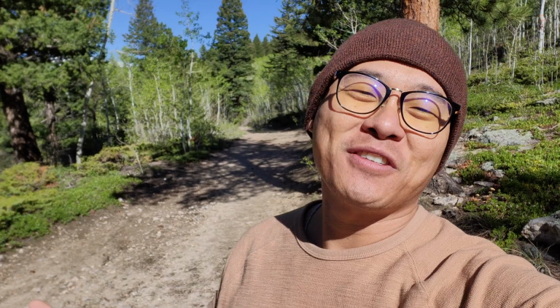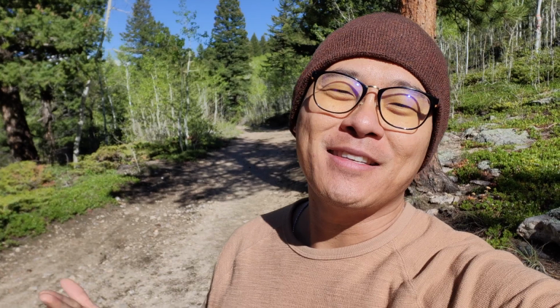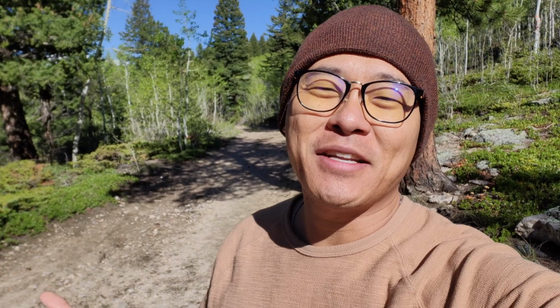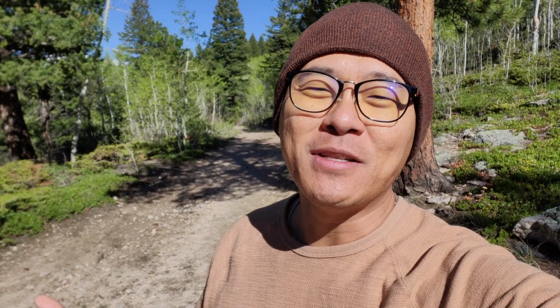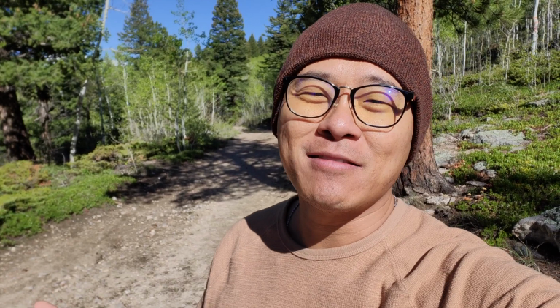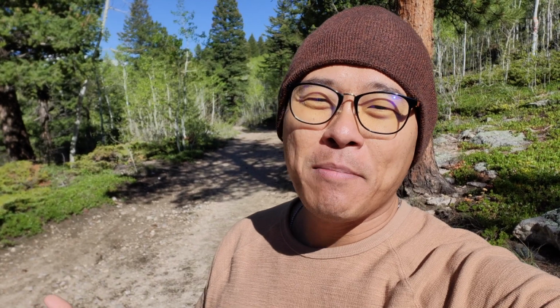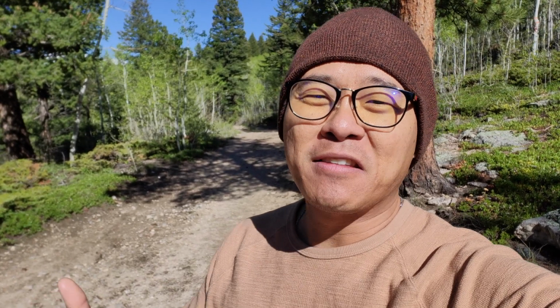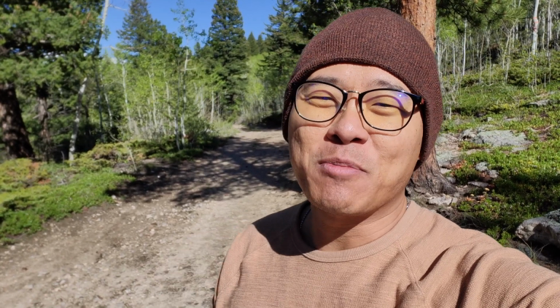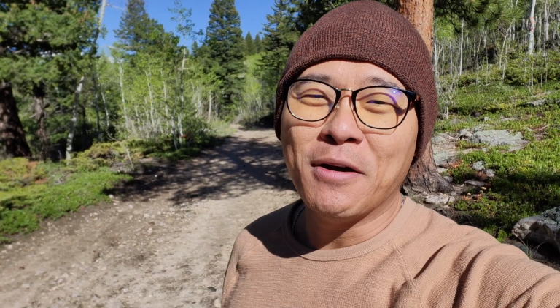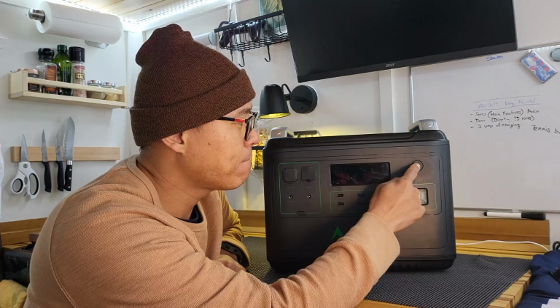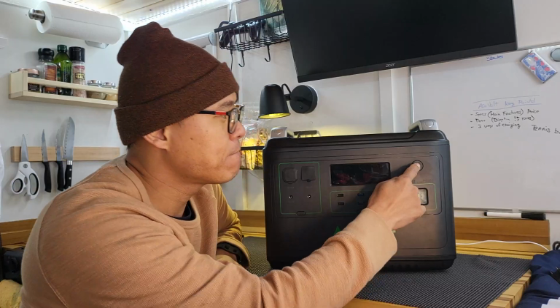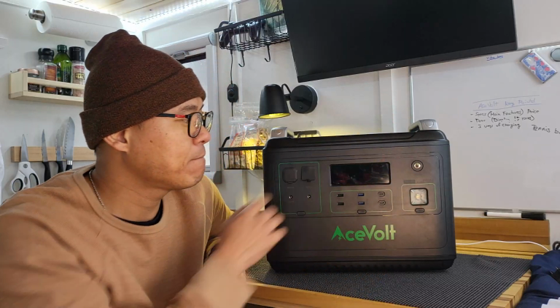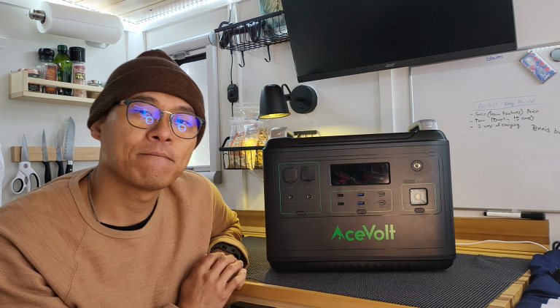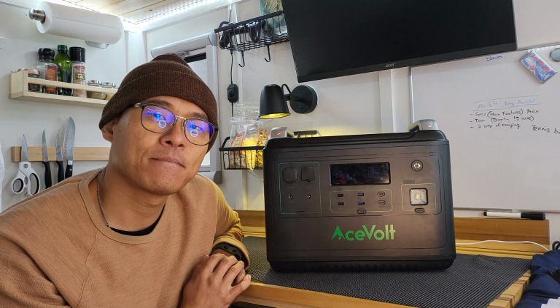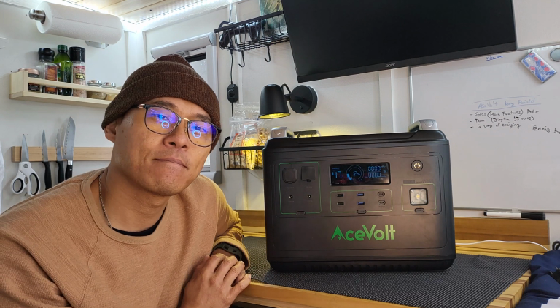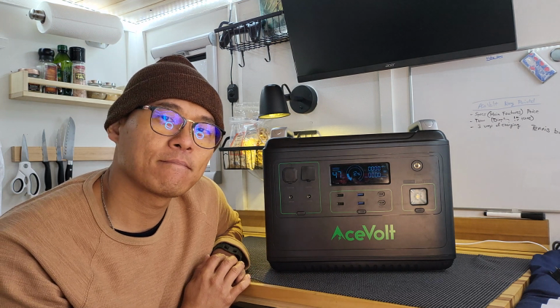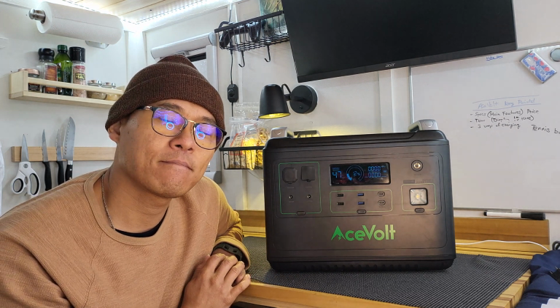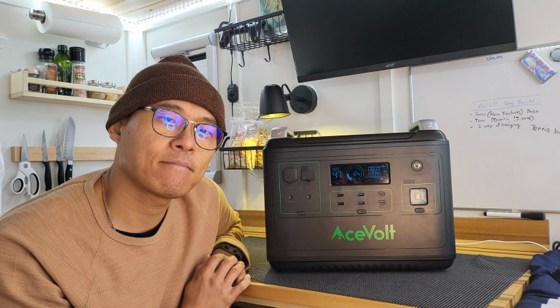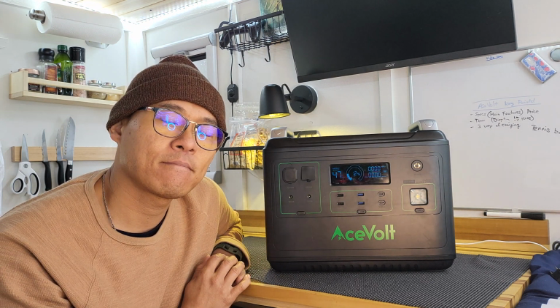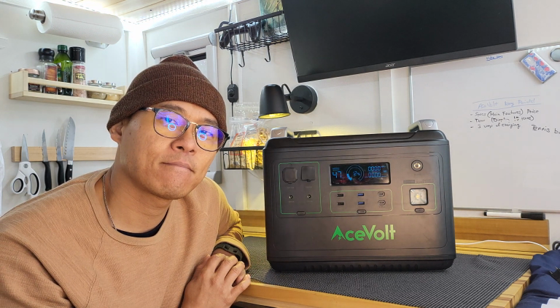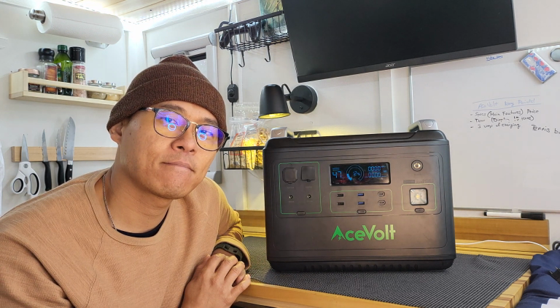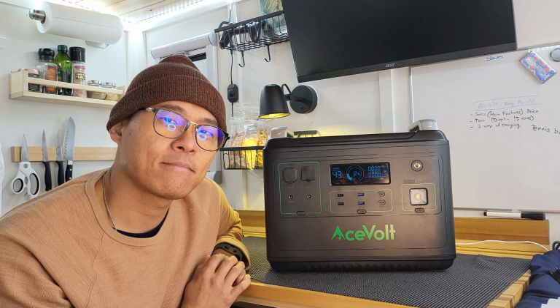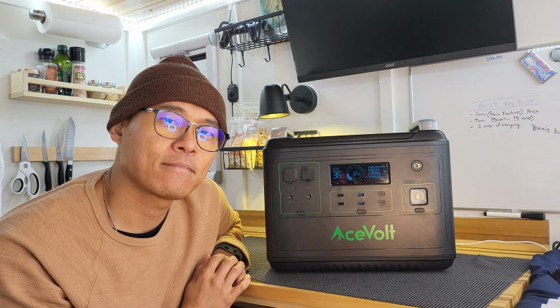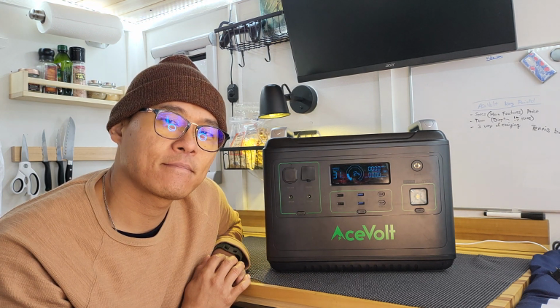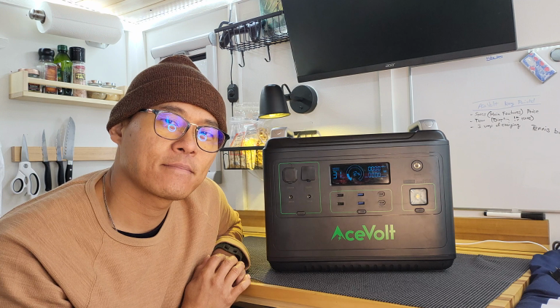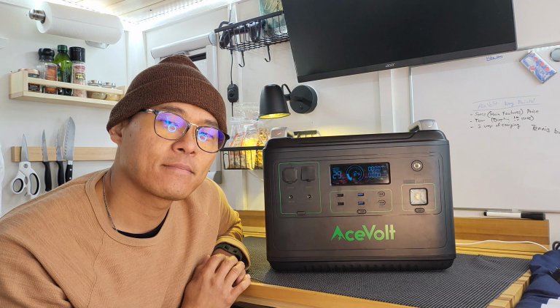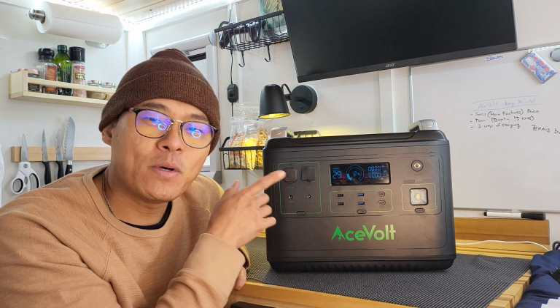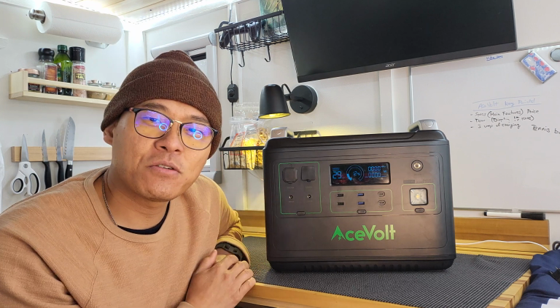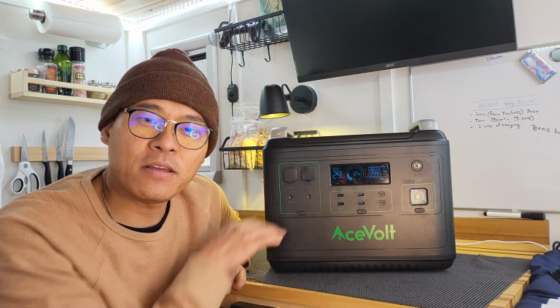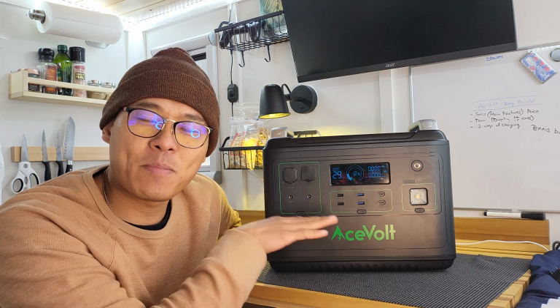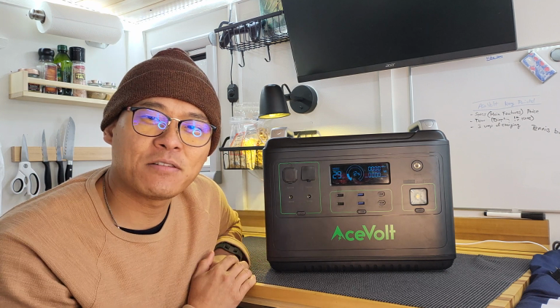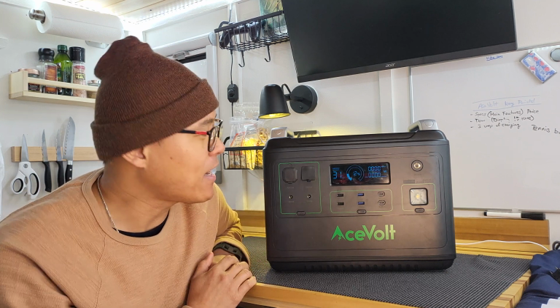Just kidding — that transformer sound was a joke. This is actually how it really sounds. Big shout out to Optimus Prime, though. Once it turns on, it goes back down to silent.